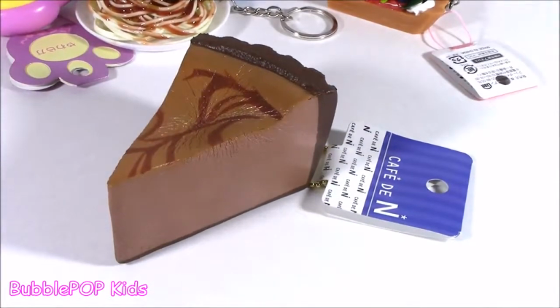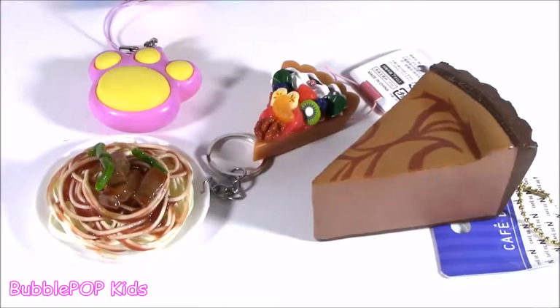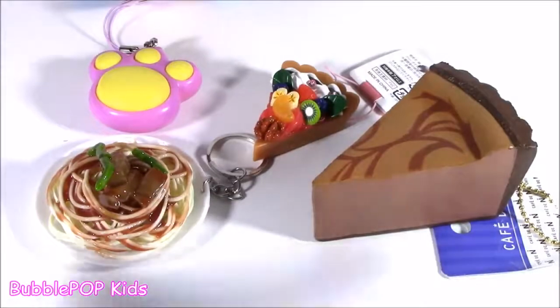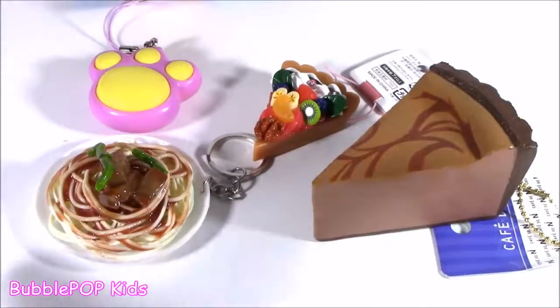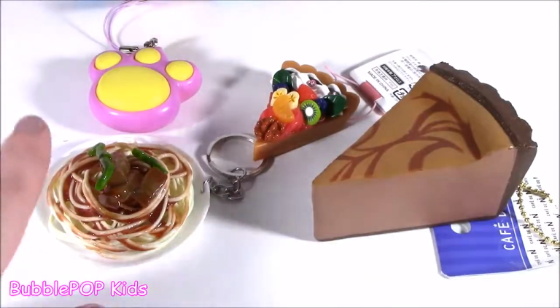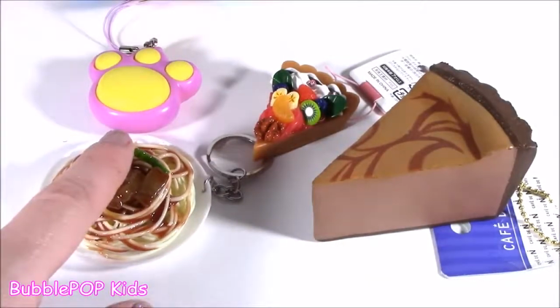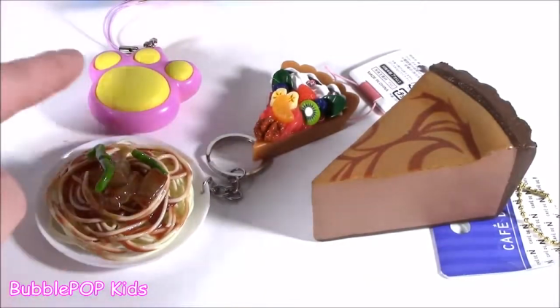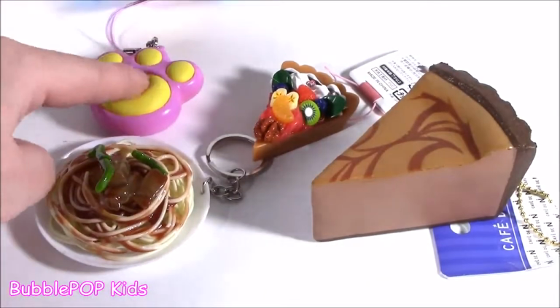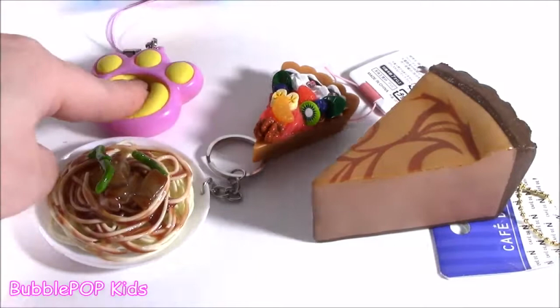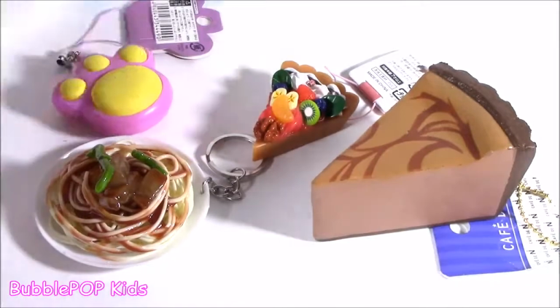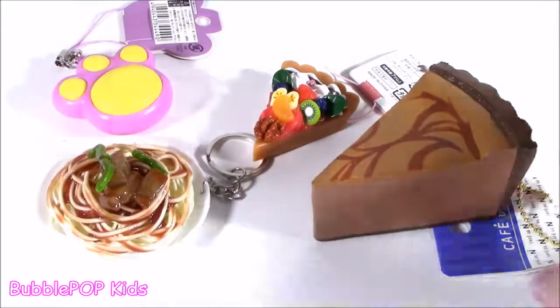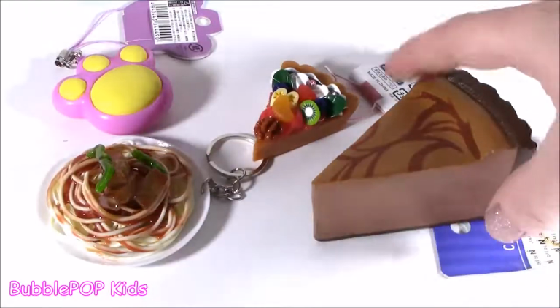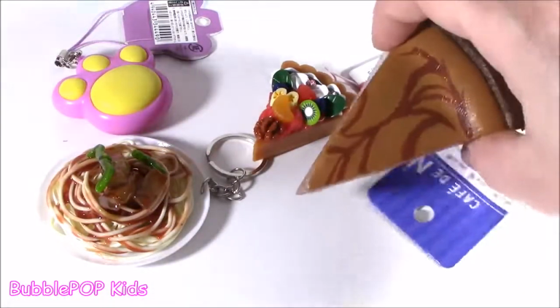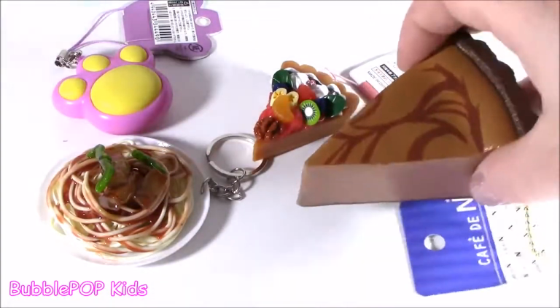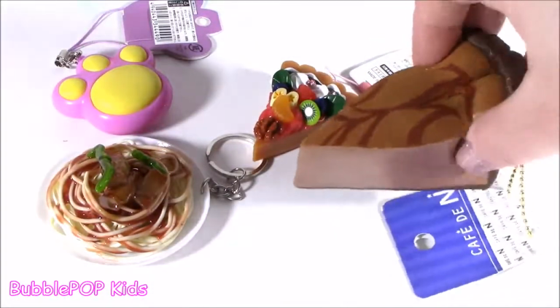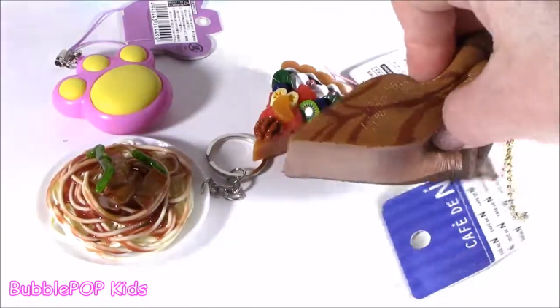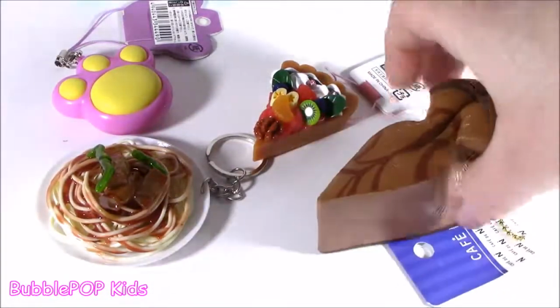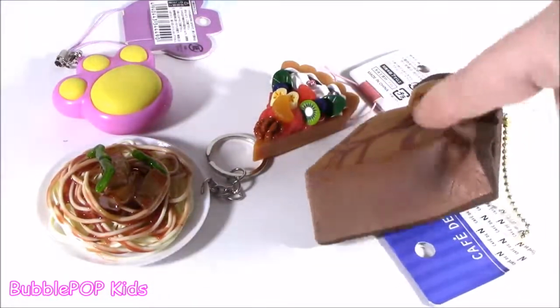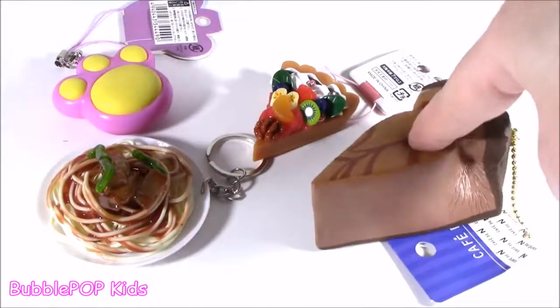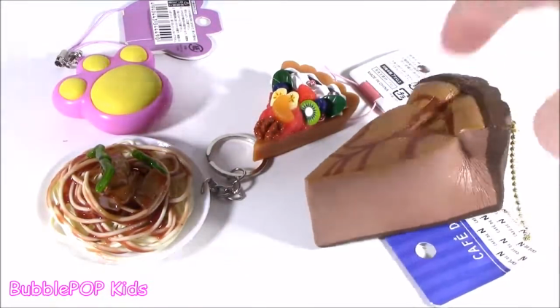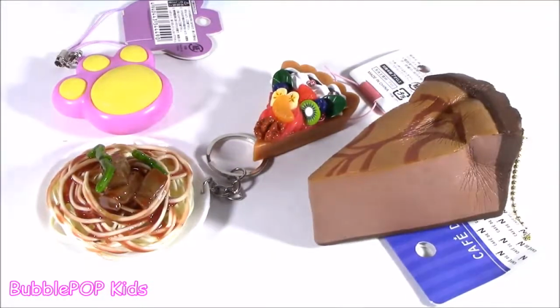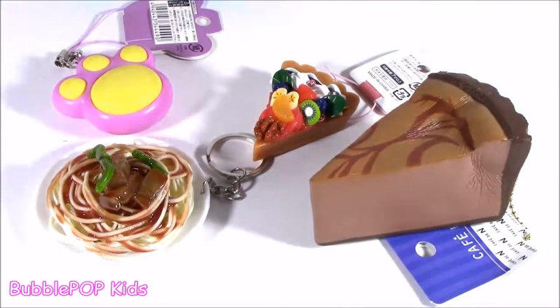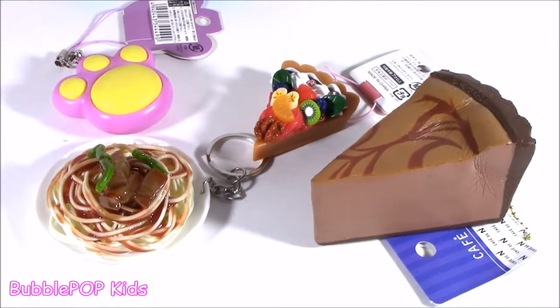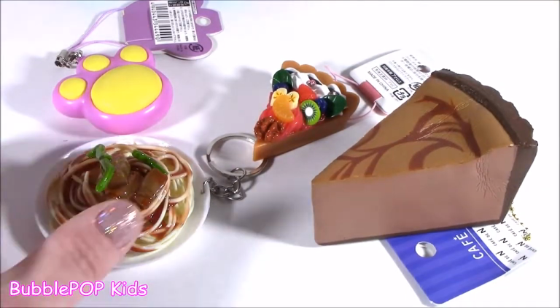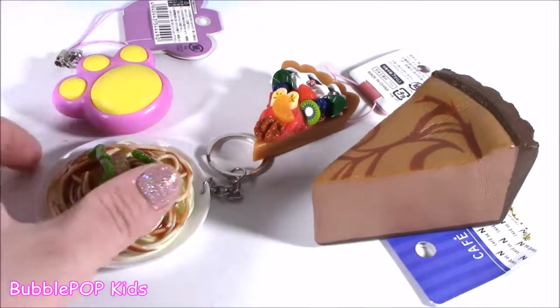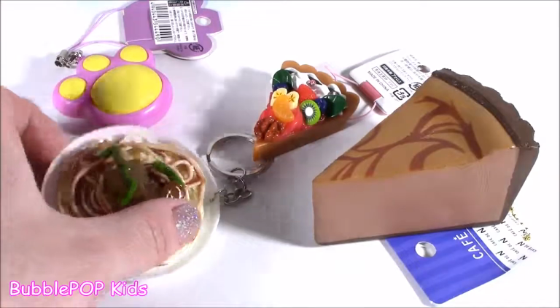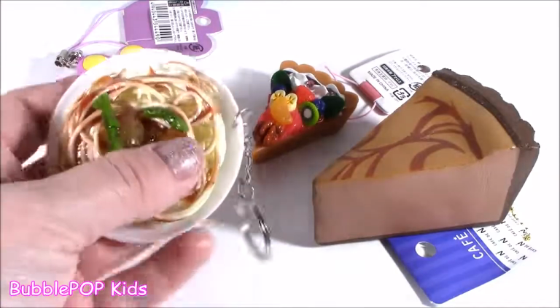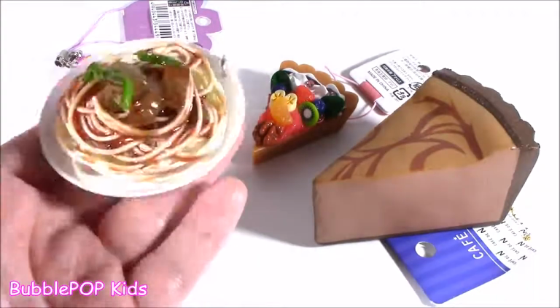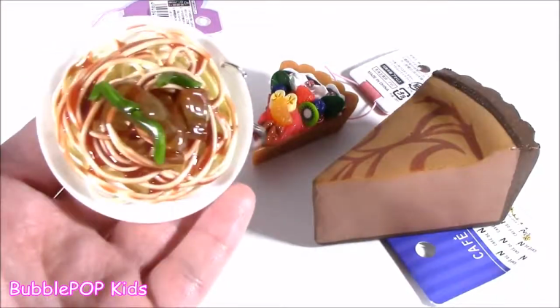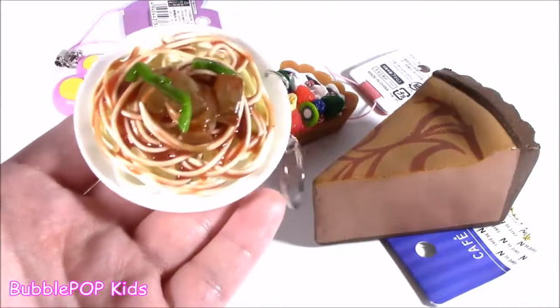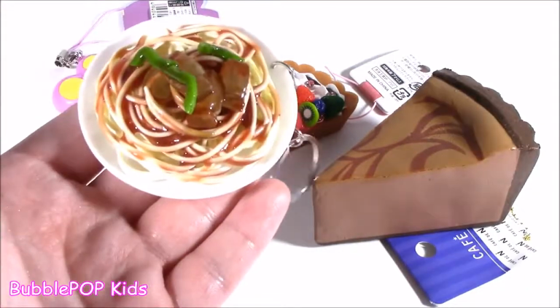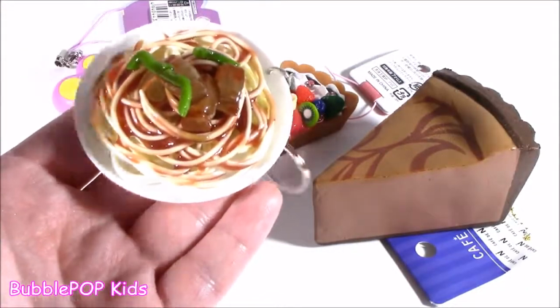Give another look at those little keychains, the little cell phone charms and squishy. I think this is my fave. My second fave is probably this little spaghetti plate.